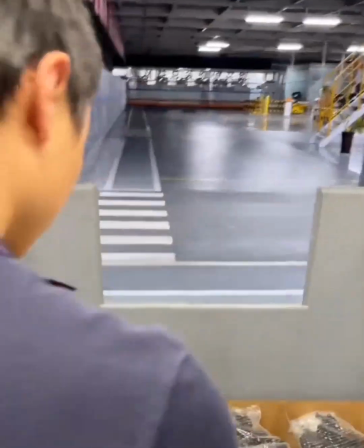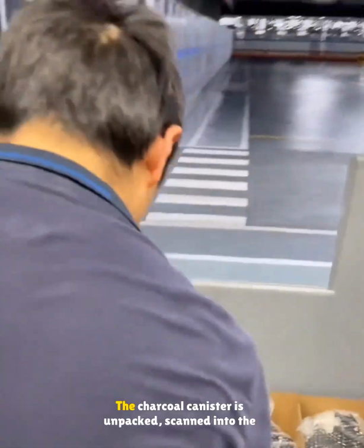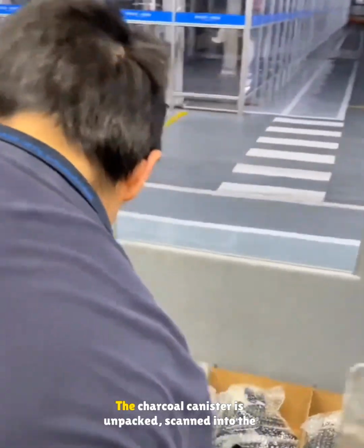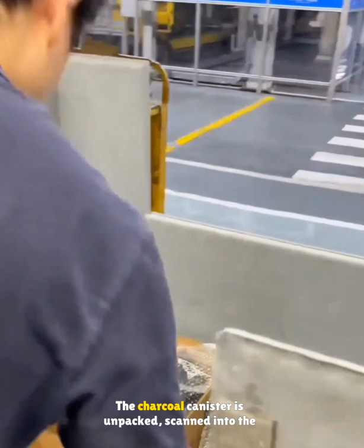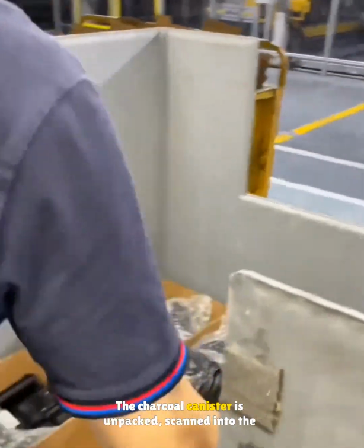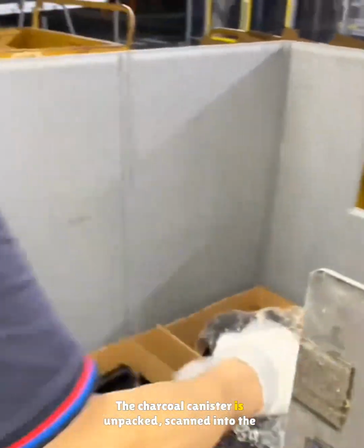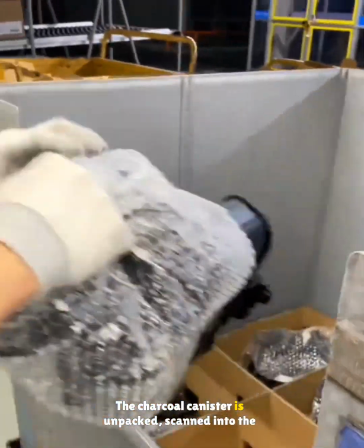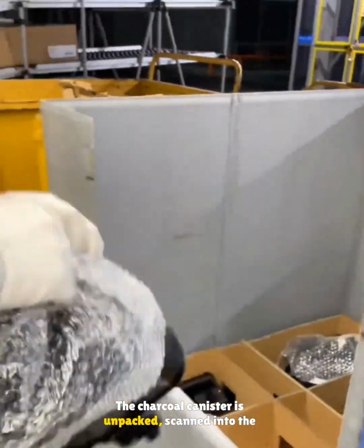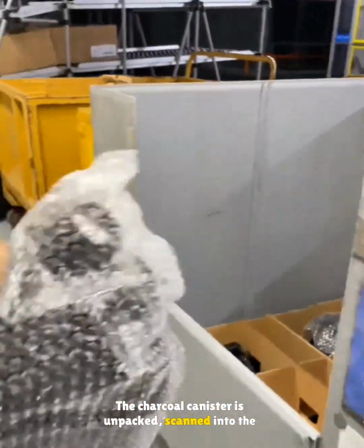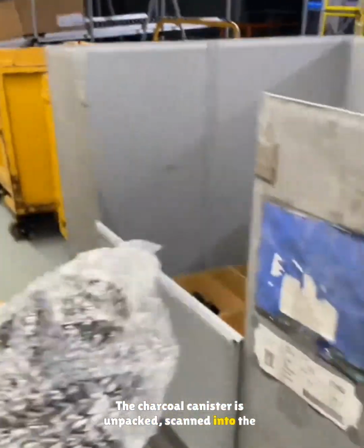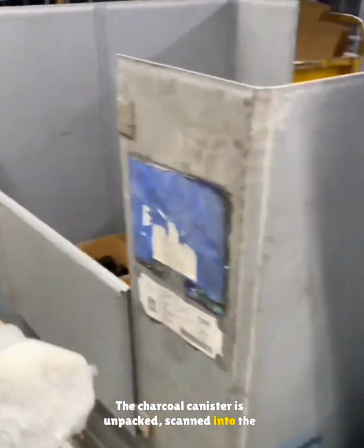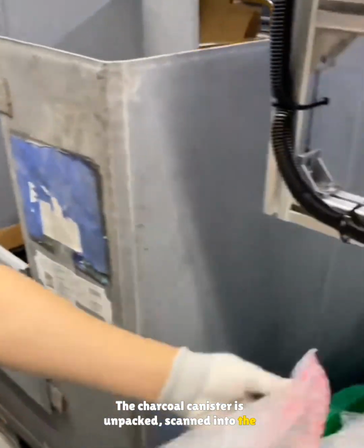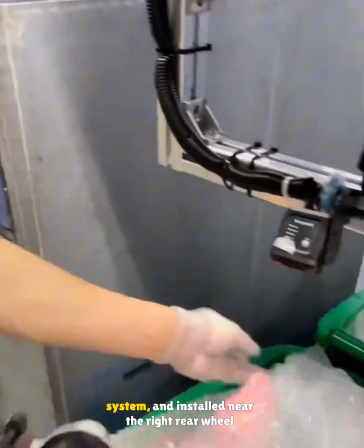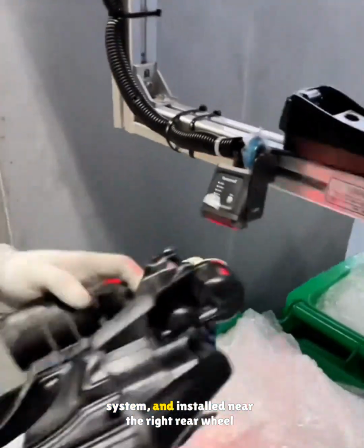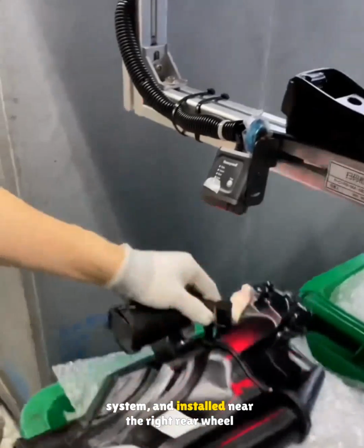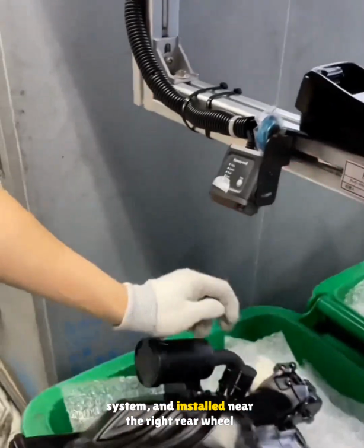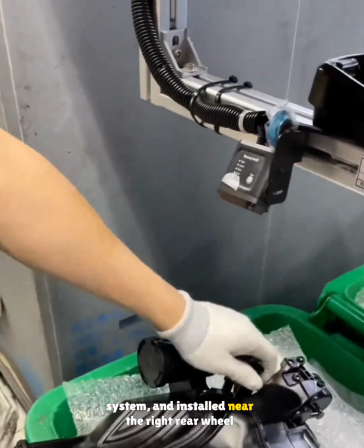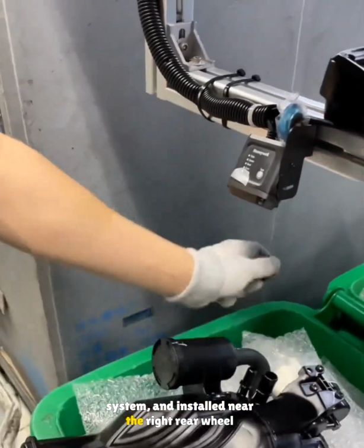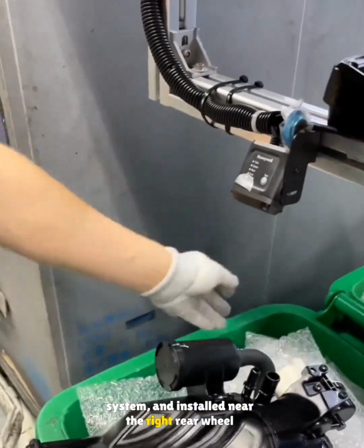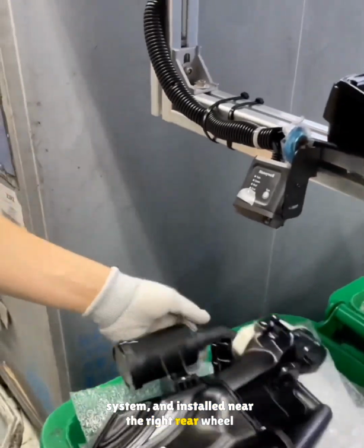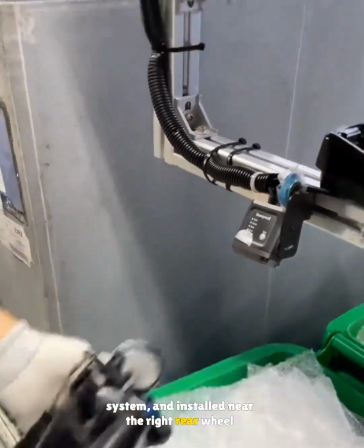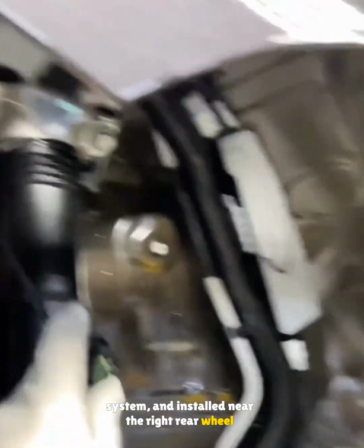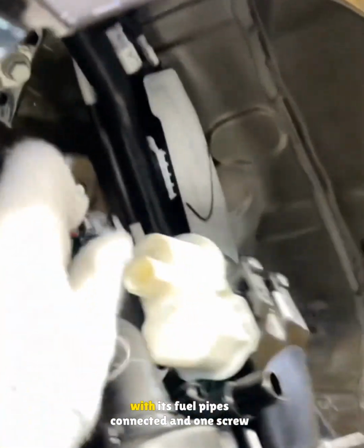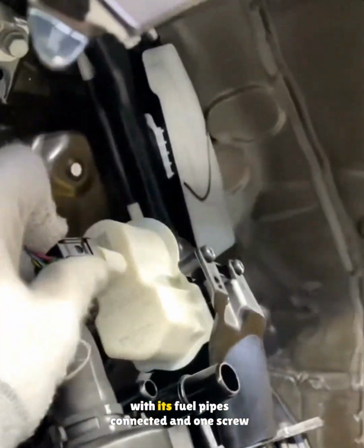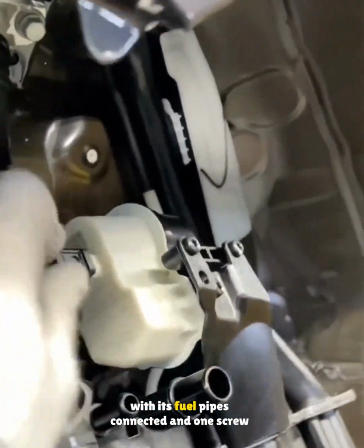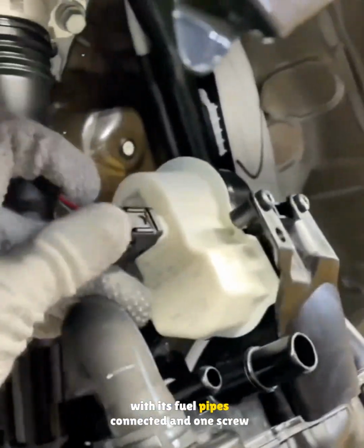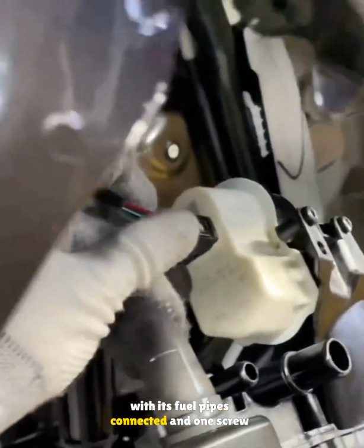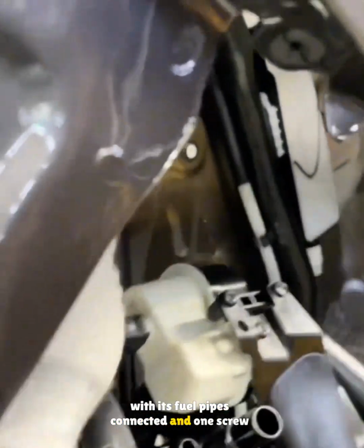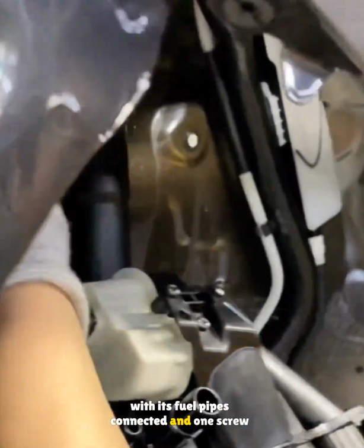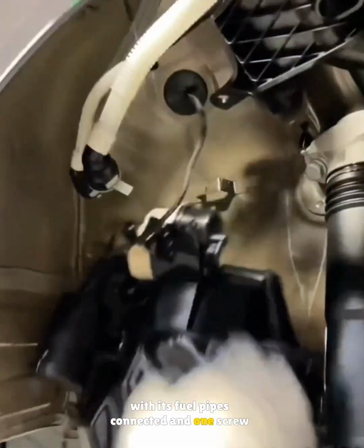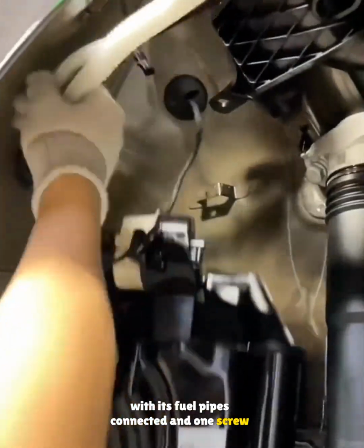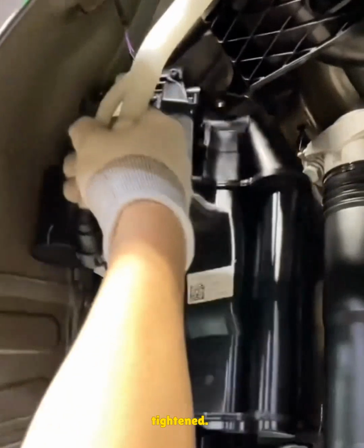The charcoal canister is unpacked, scanned into the system, and installed near the right rear wheel, with its fuel pipes connected and one screw tightened.